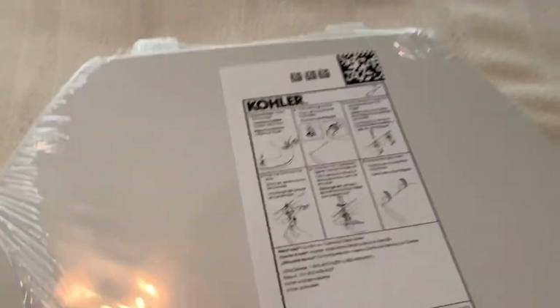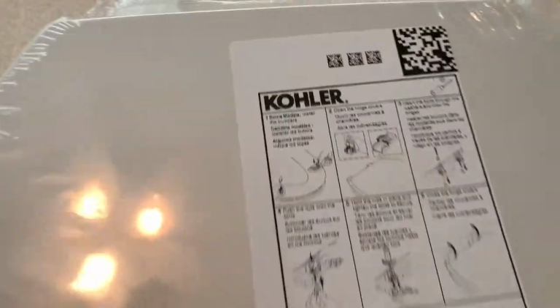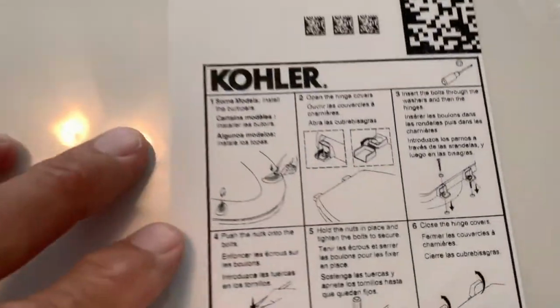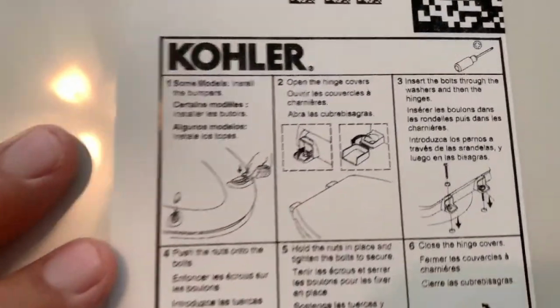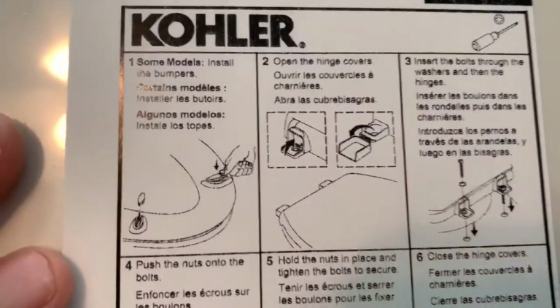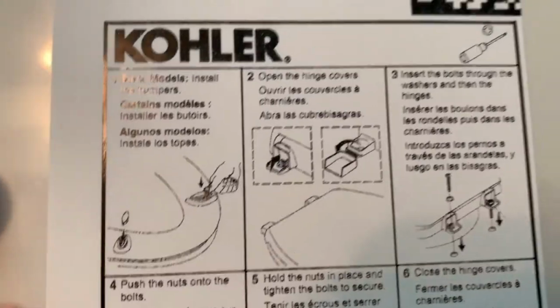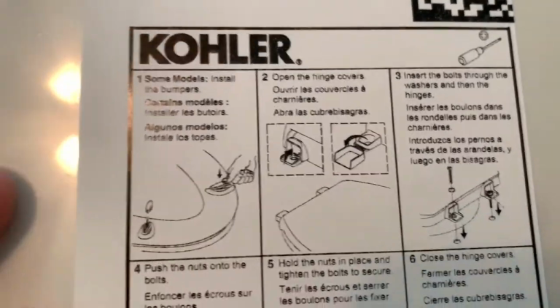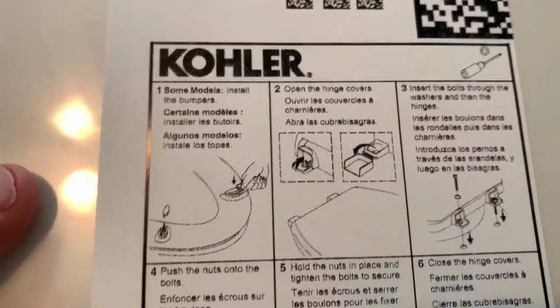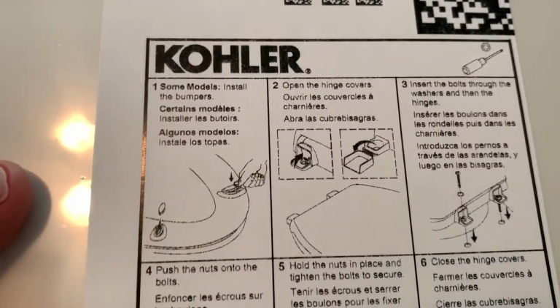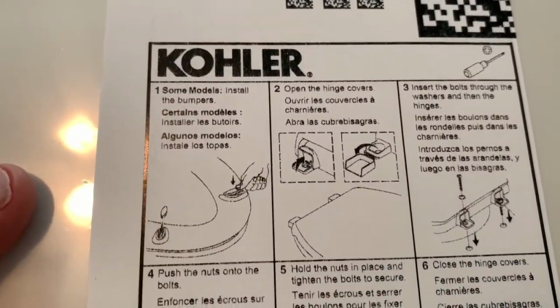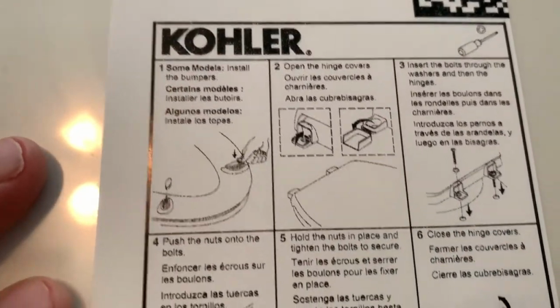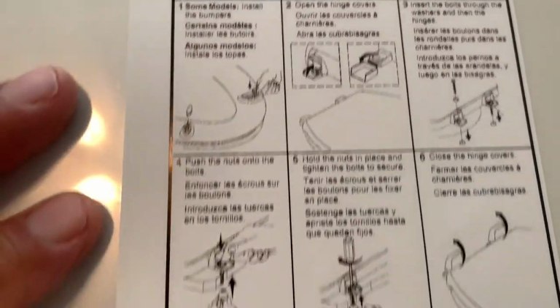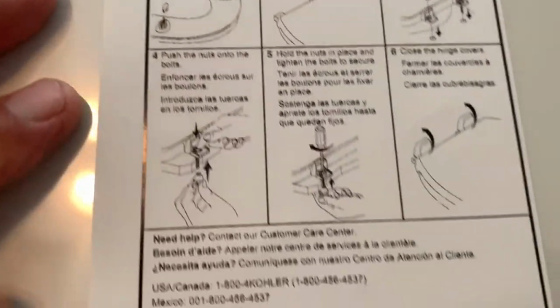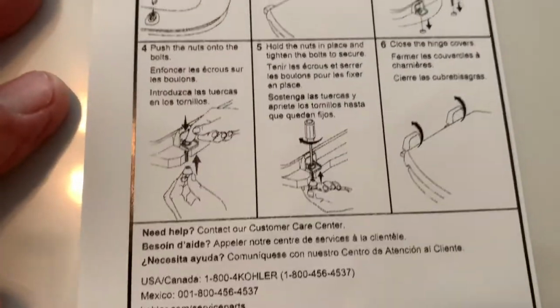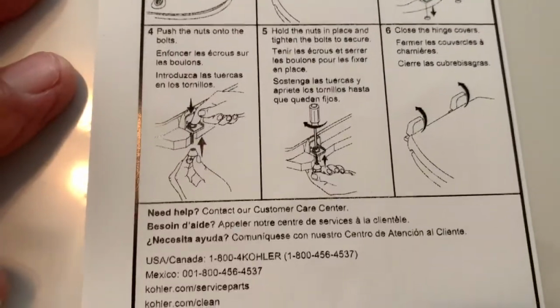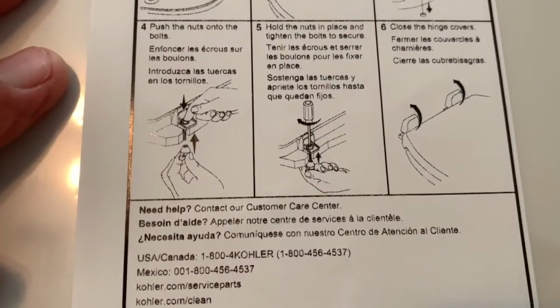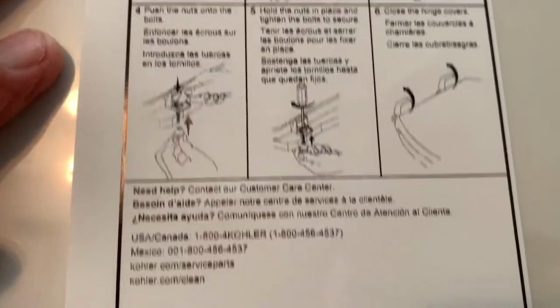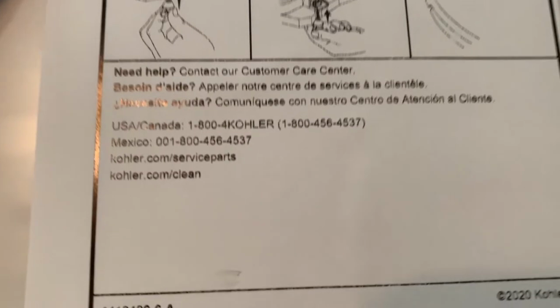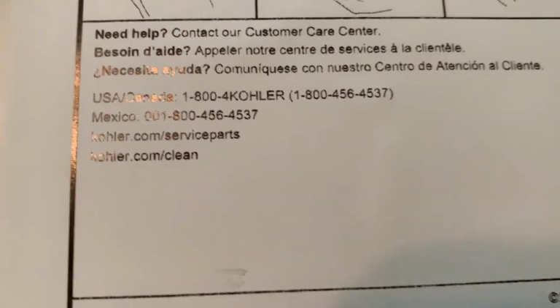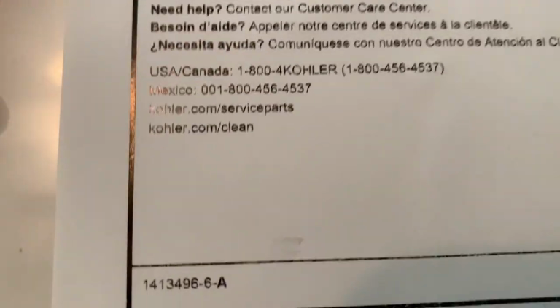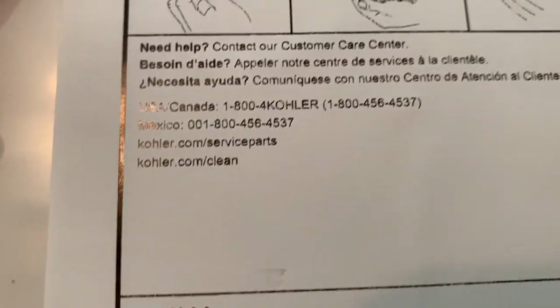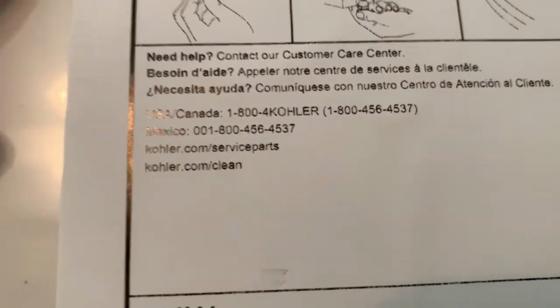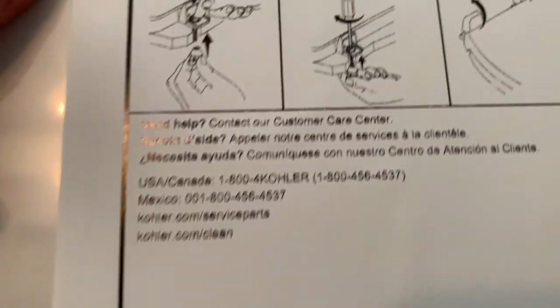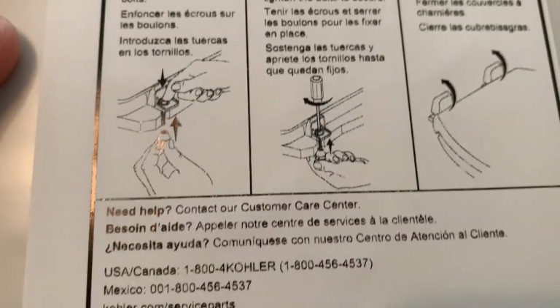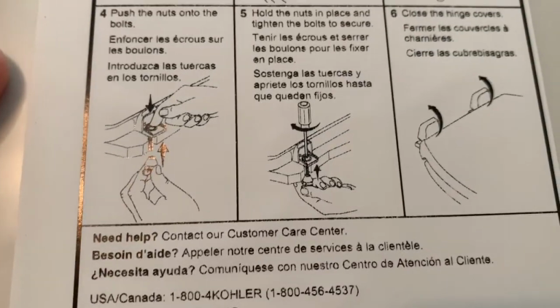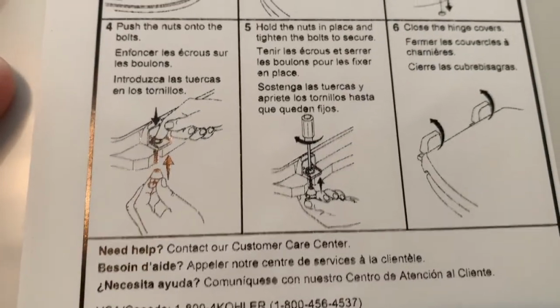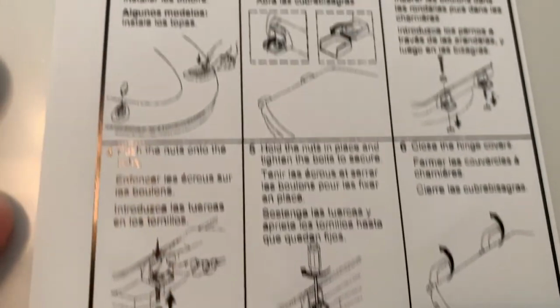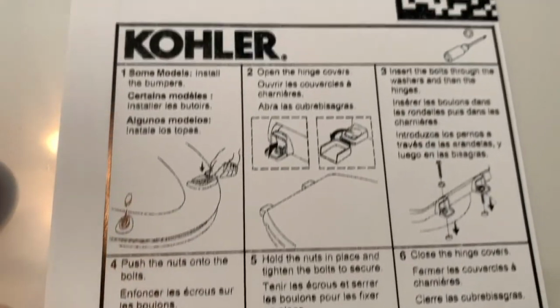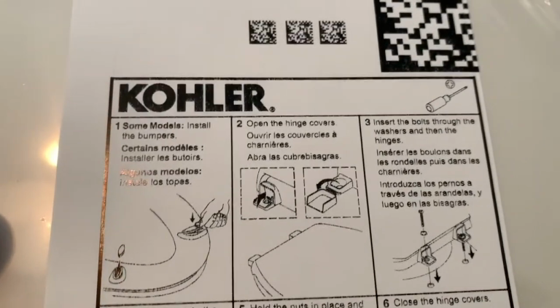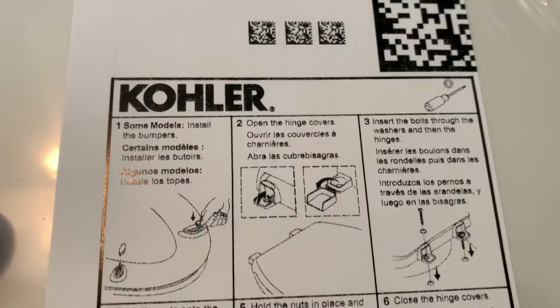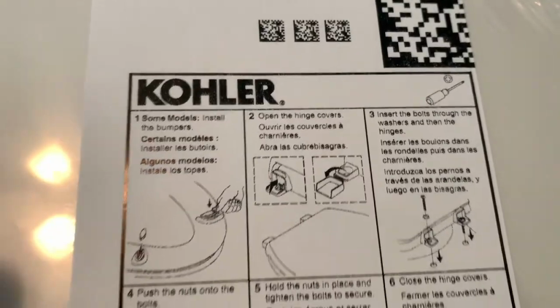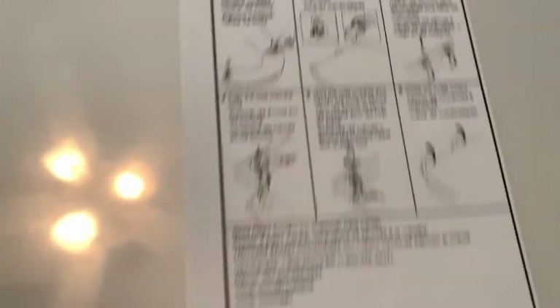Of course this one comes with instructions. So if you guys want to screenshot them, there you go. Any problems, there's your numbers. One more time. That's that.